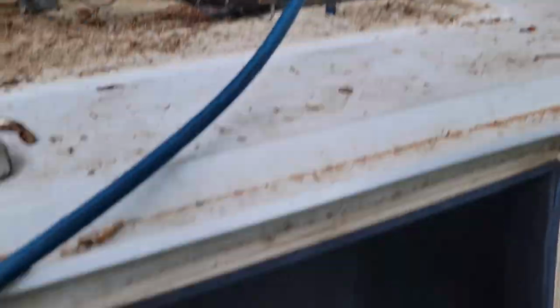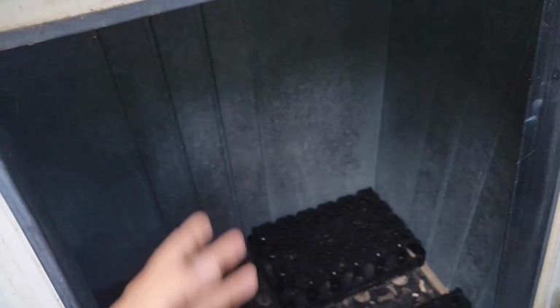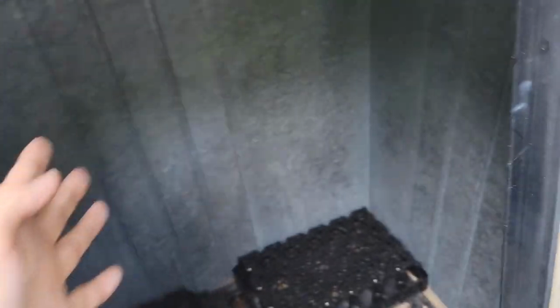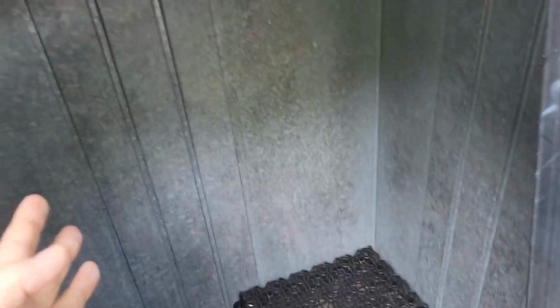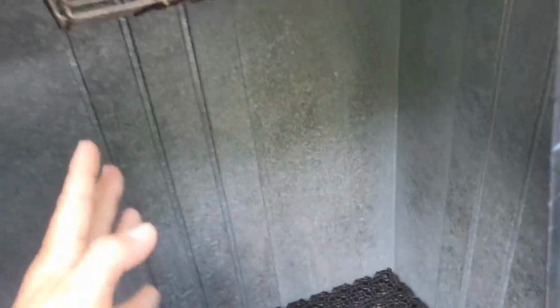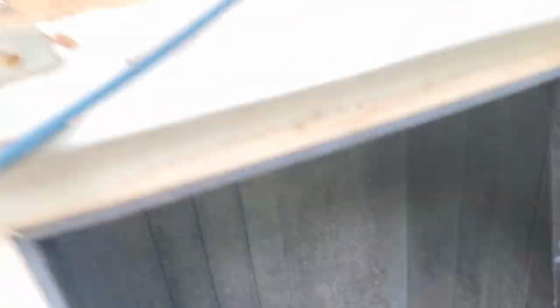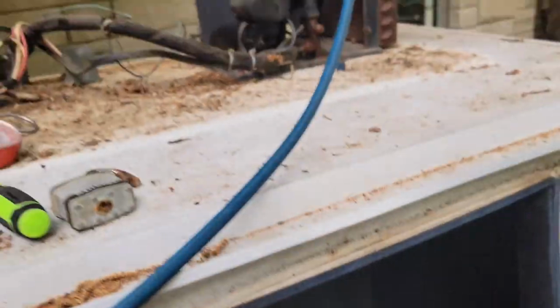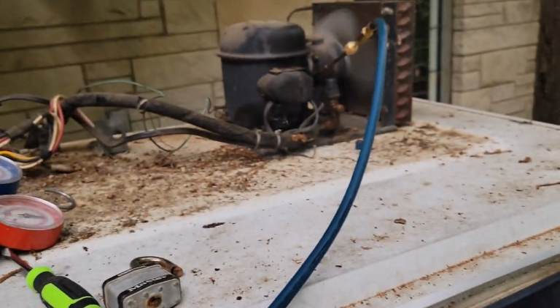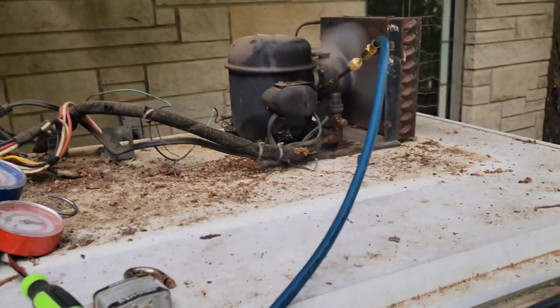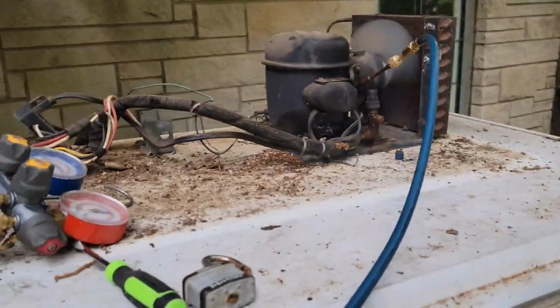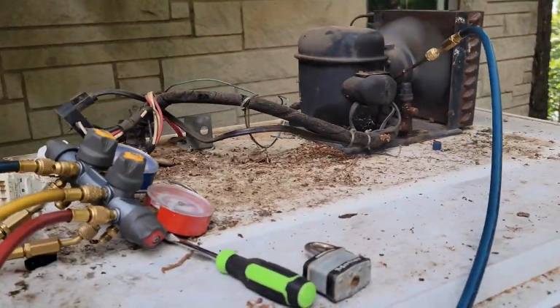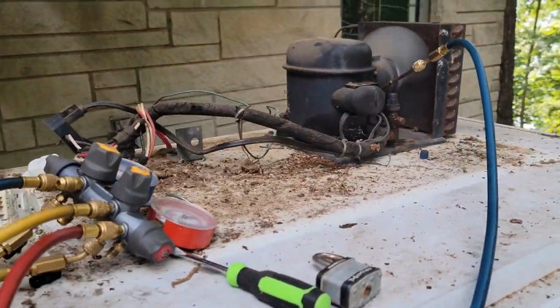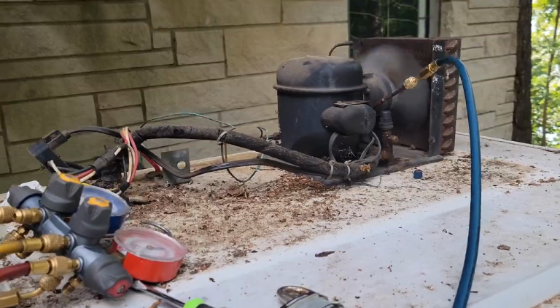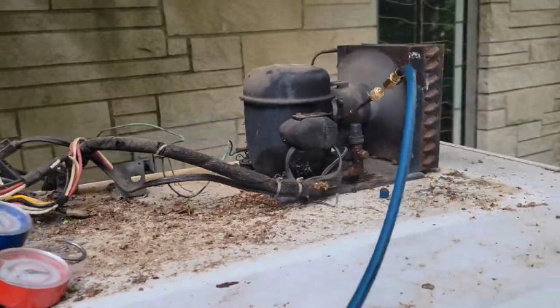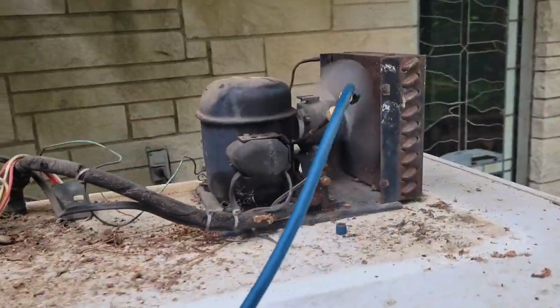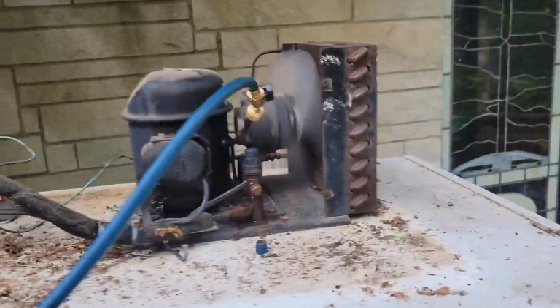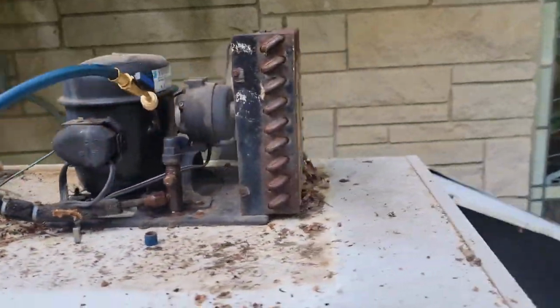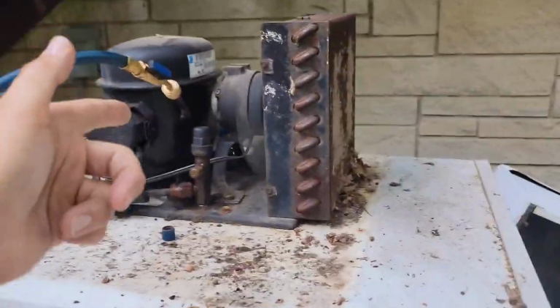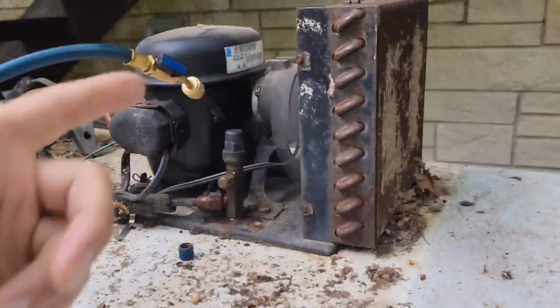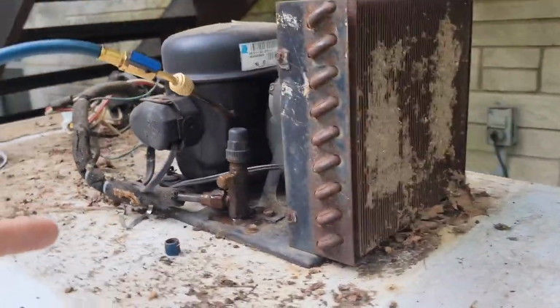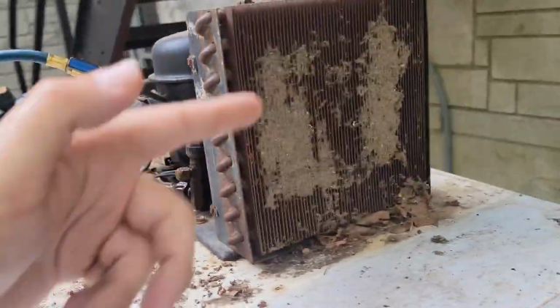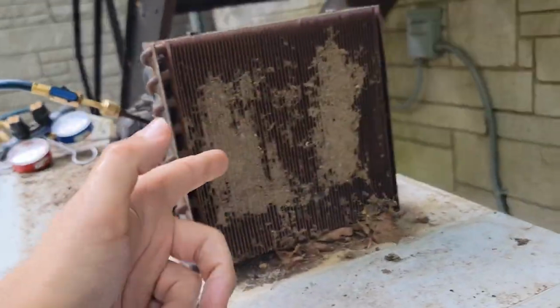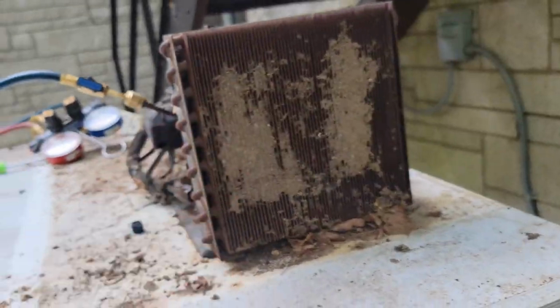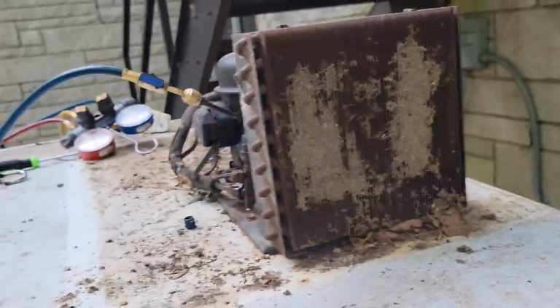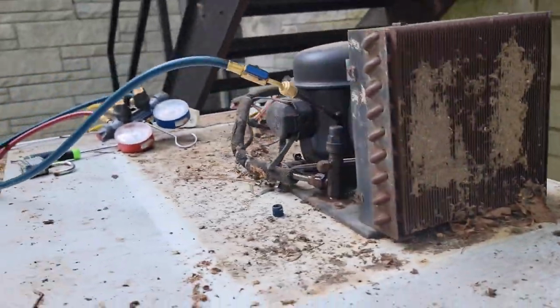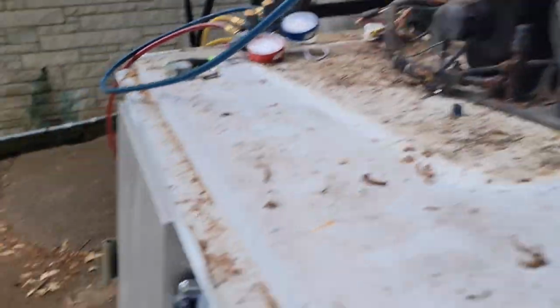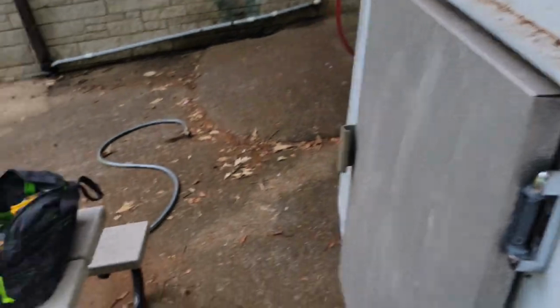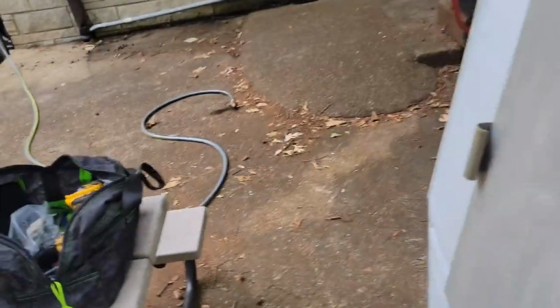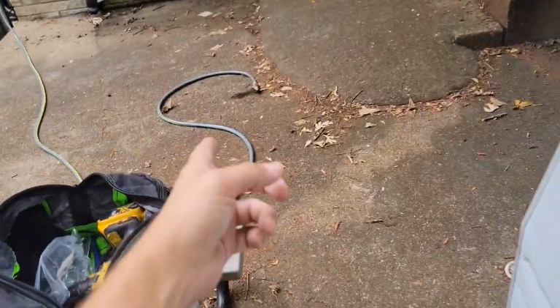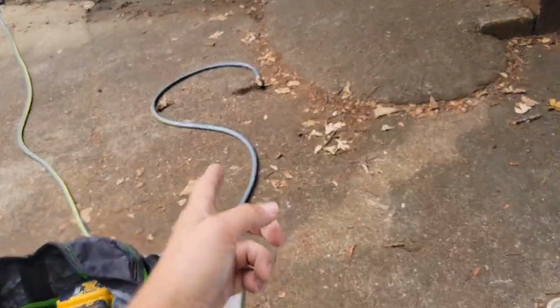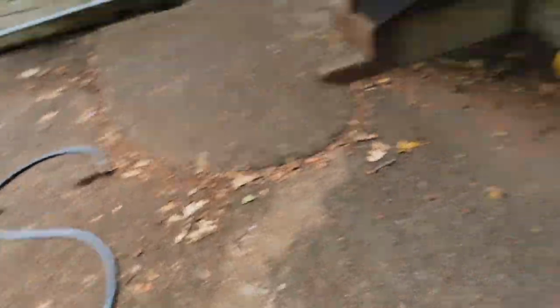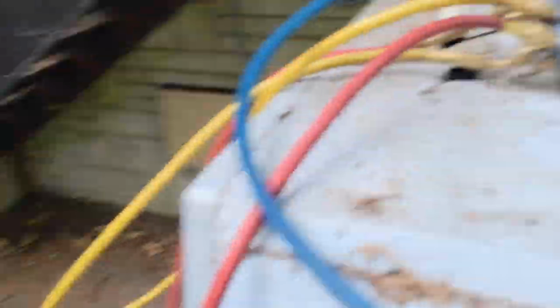I've had it running for about five minutes. What could be wrong? It could be a bad fan, or there could be a dirty coil, which I've got to clean. That's why I've got a water hose over here.